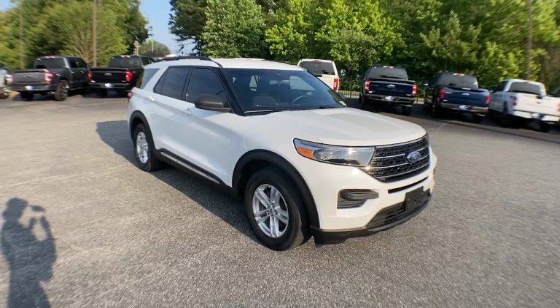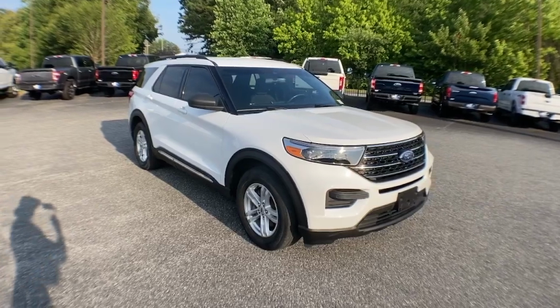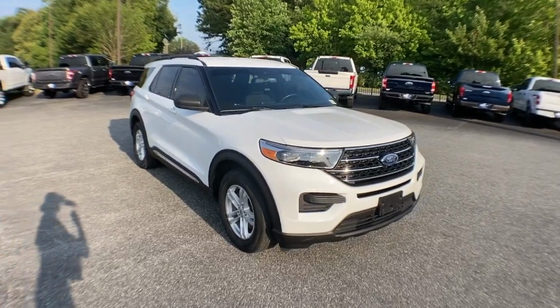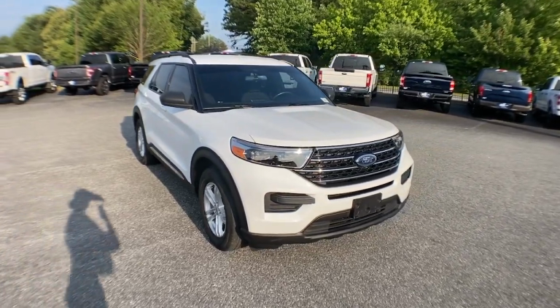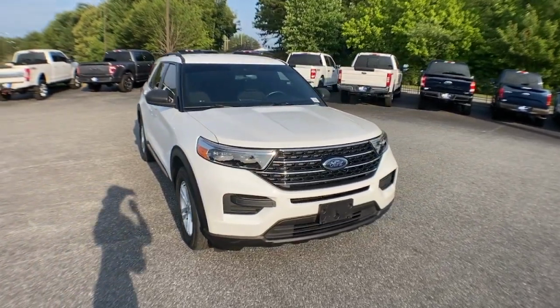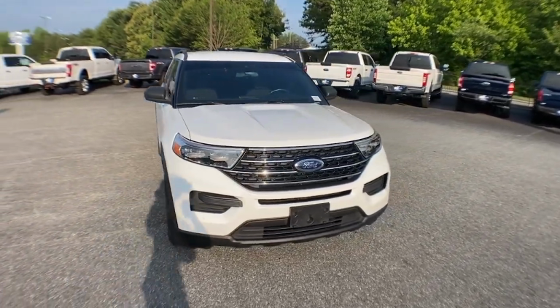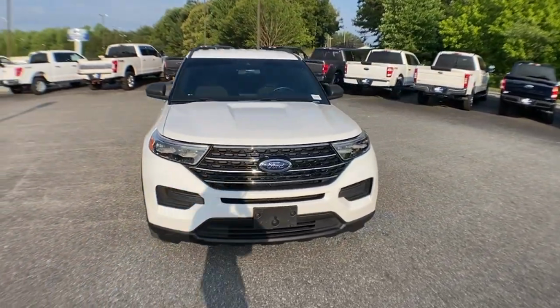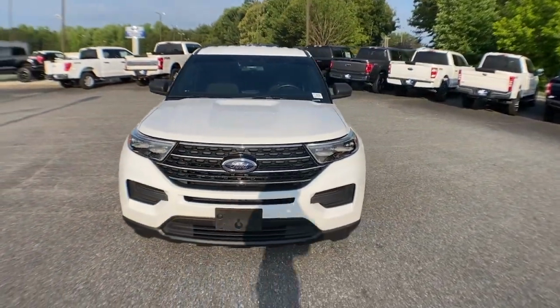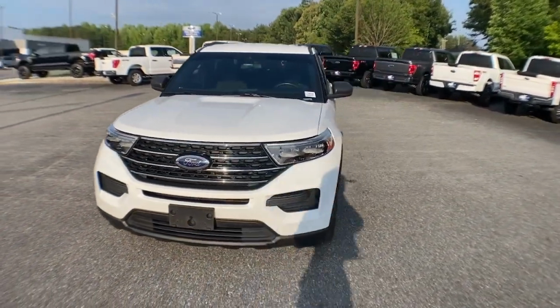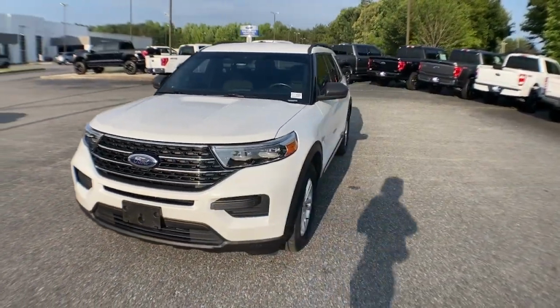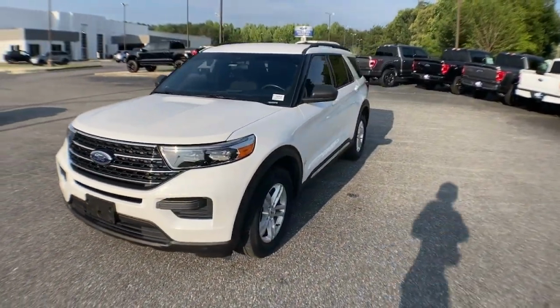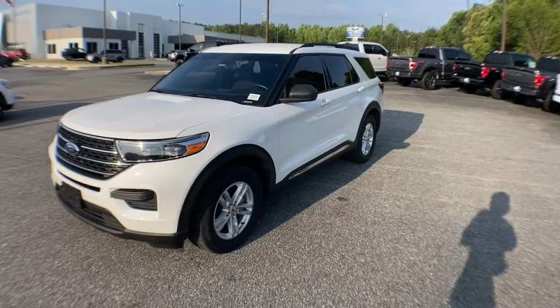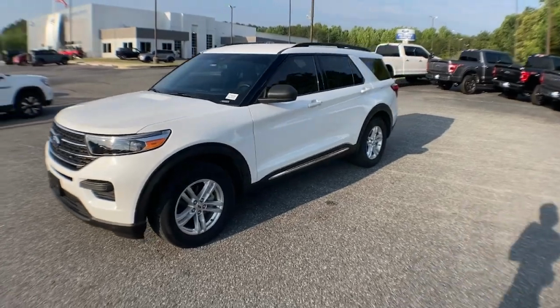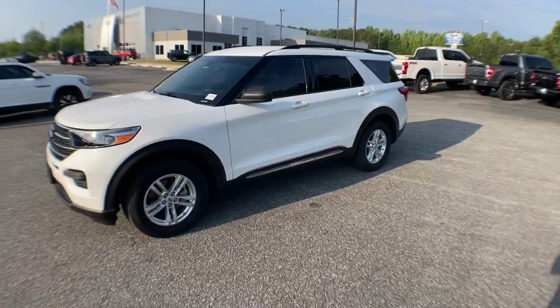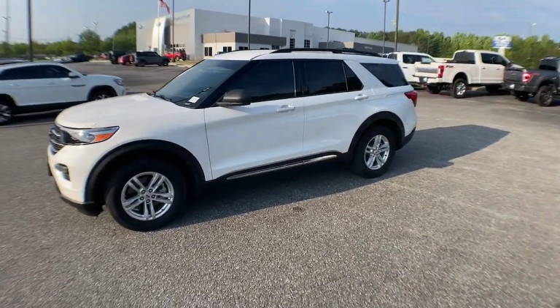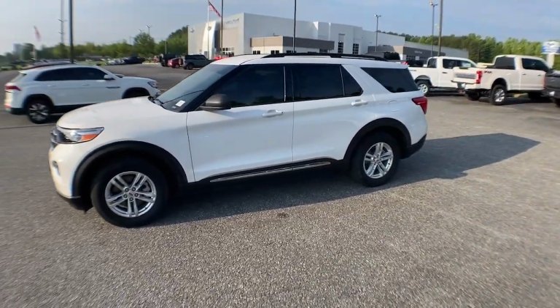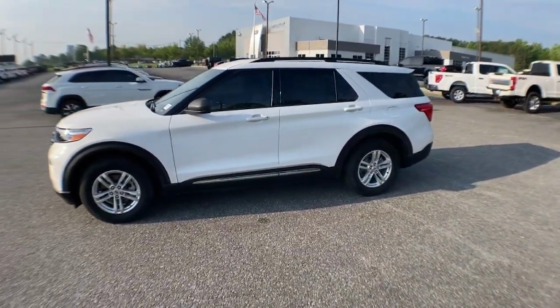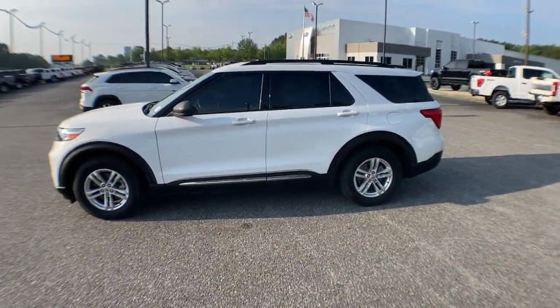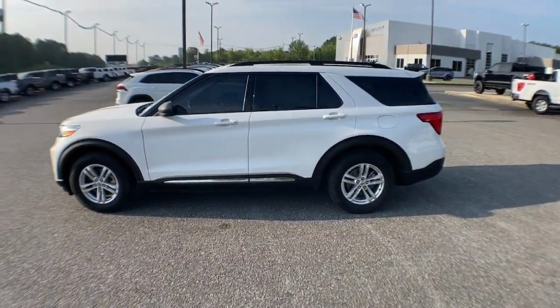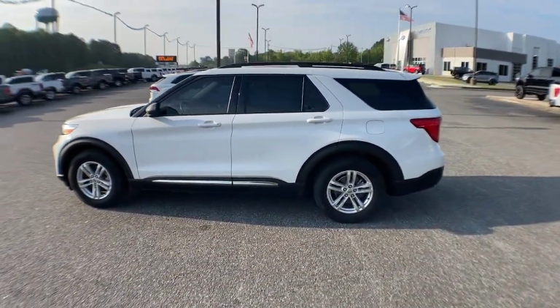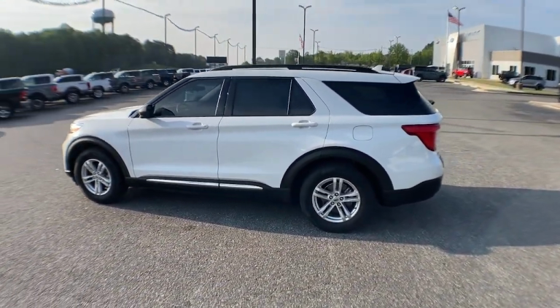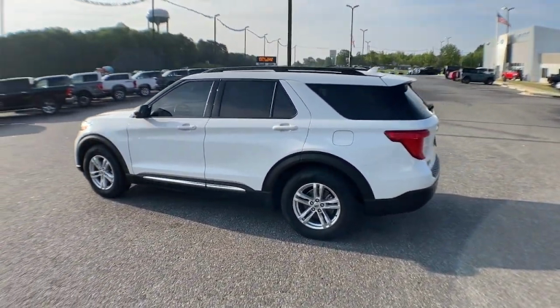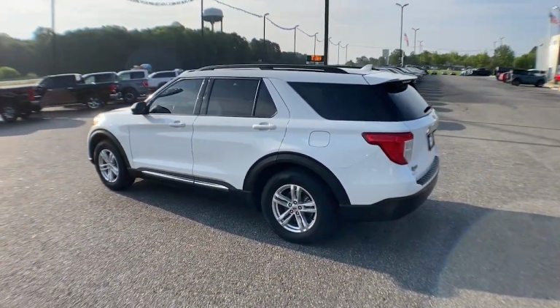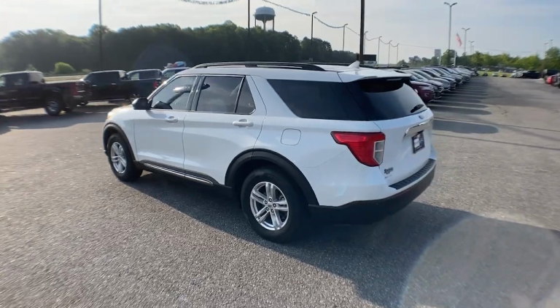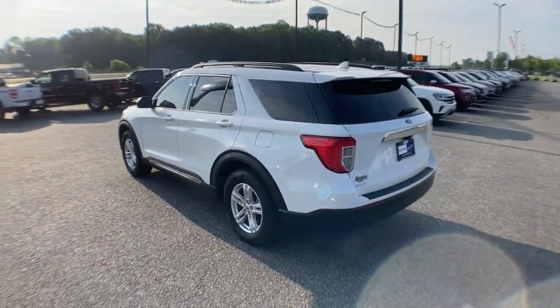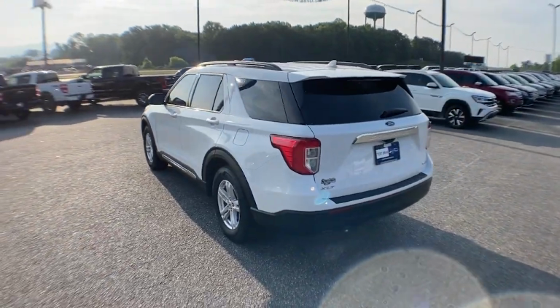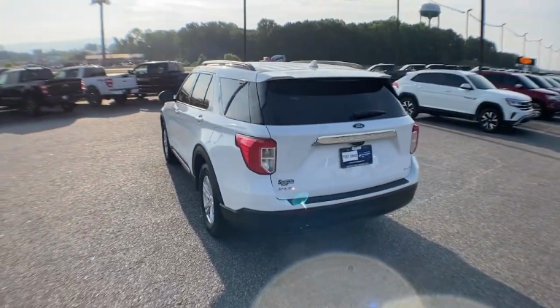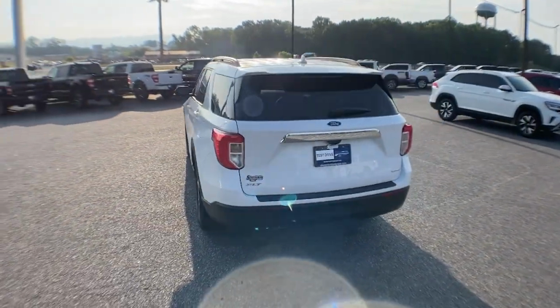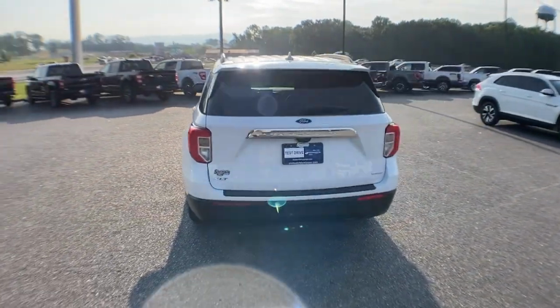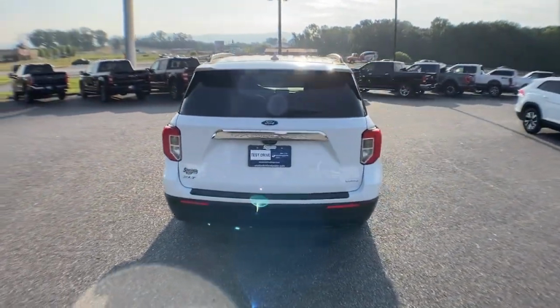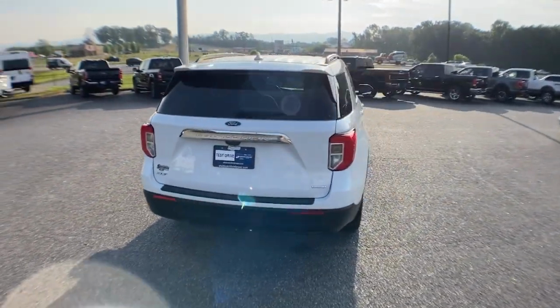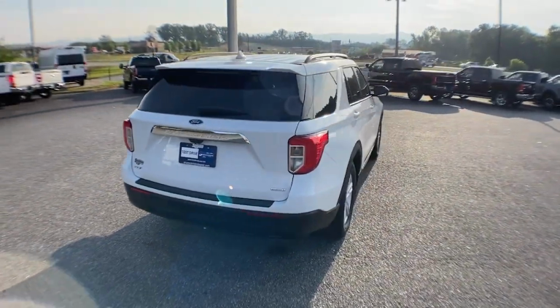Look no further than the 2020 Ford Explorer. This vehicle is an outstanding buy with fewer than 35,000 miles on the odometer. Take on every project with confidence in this spacious, versatile Explorer.